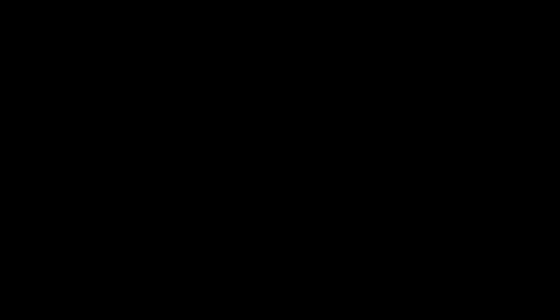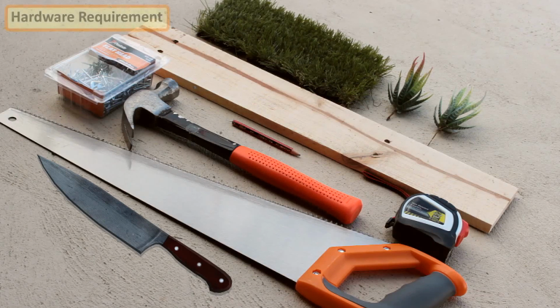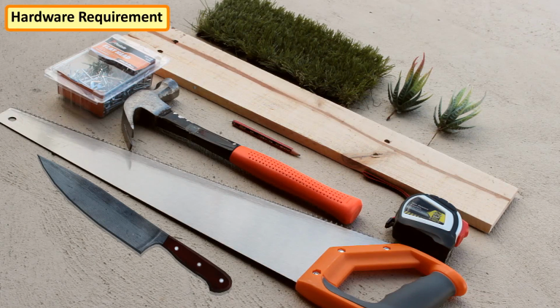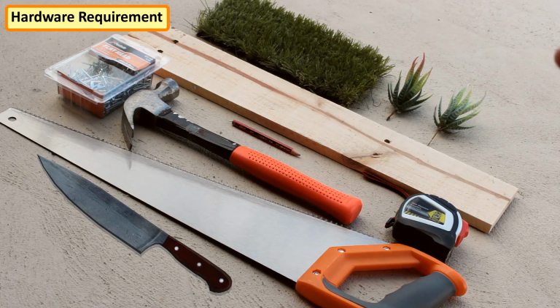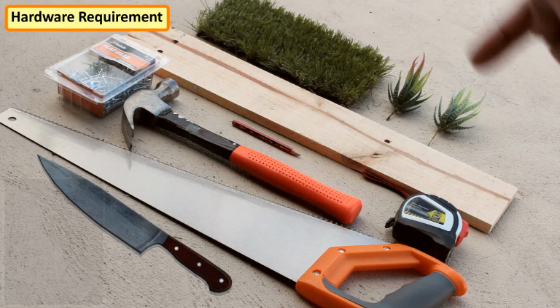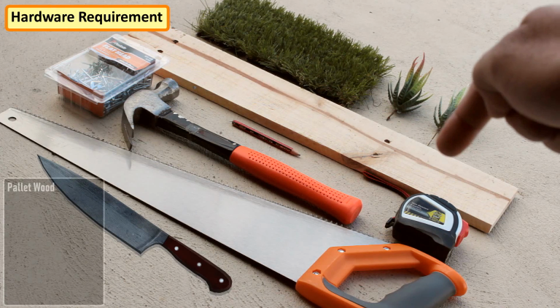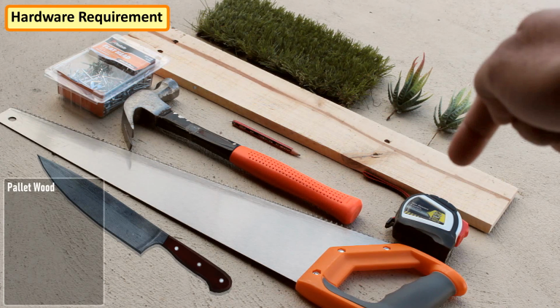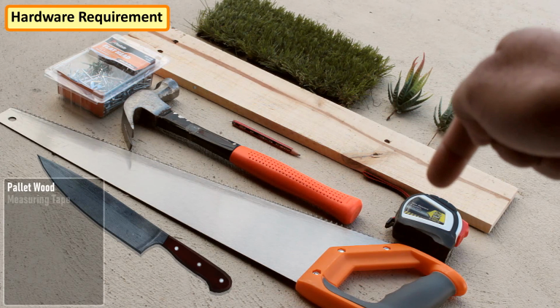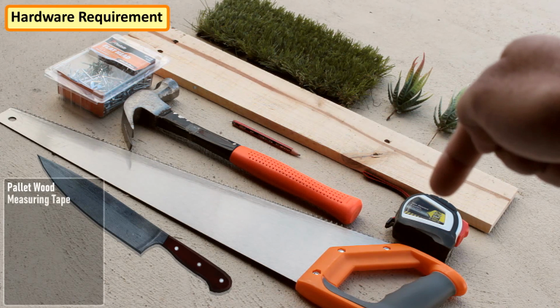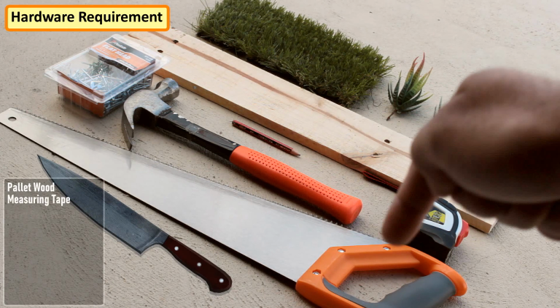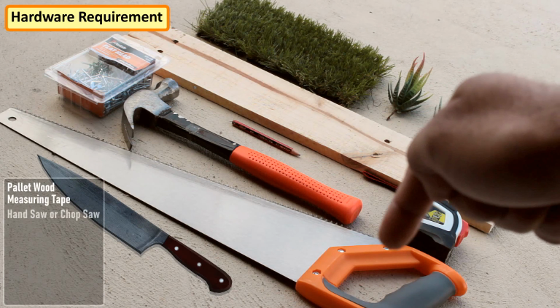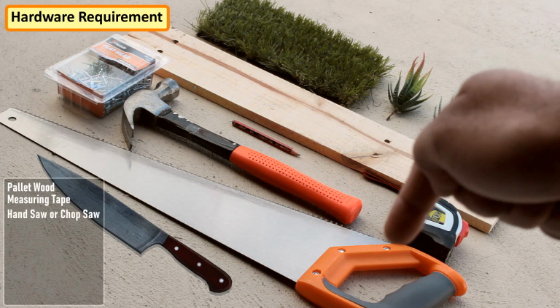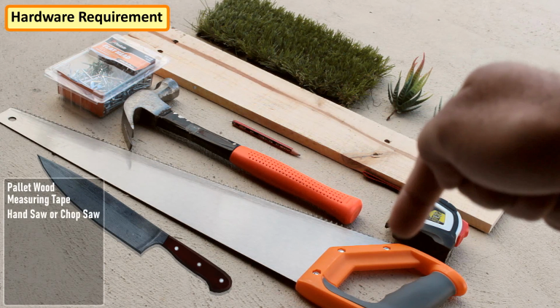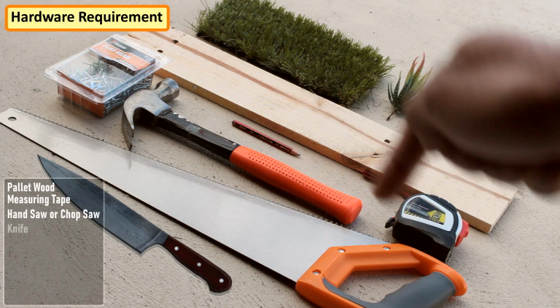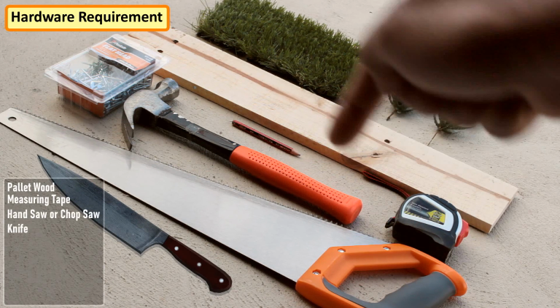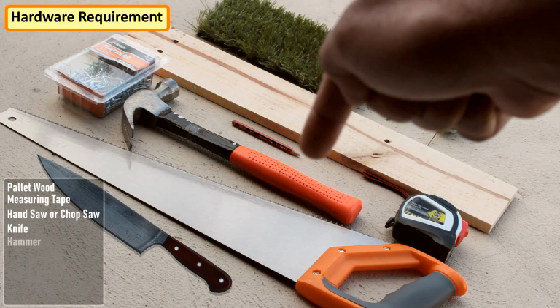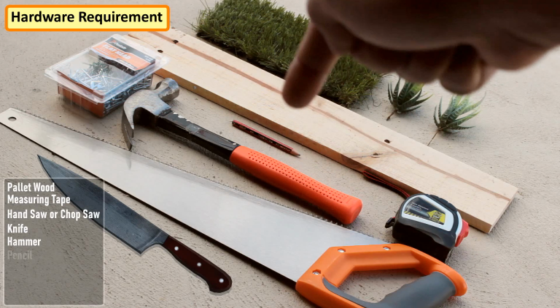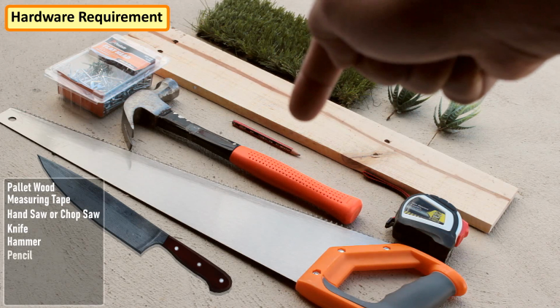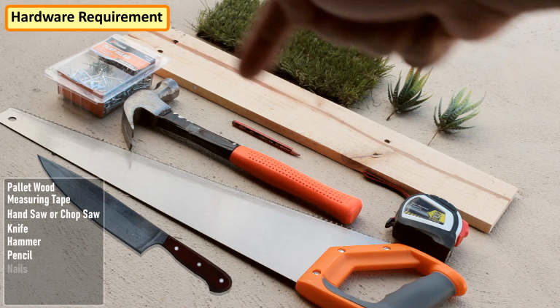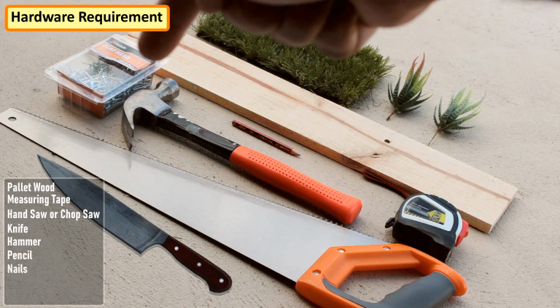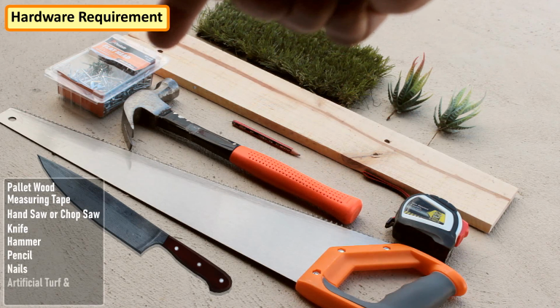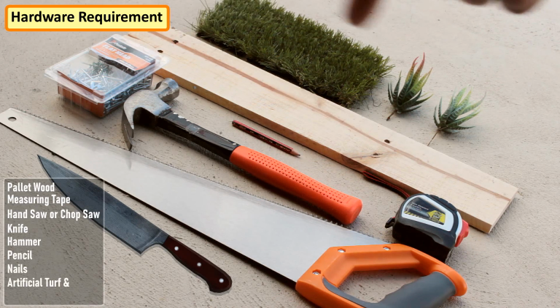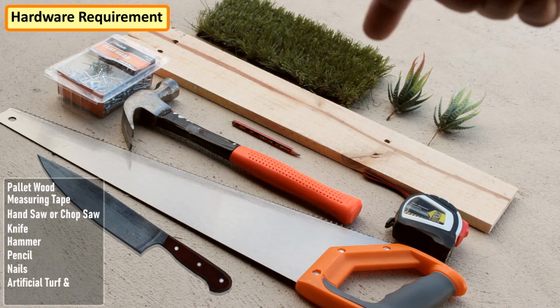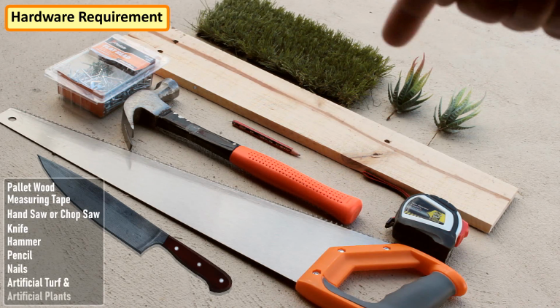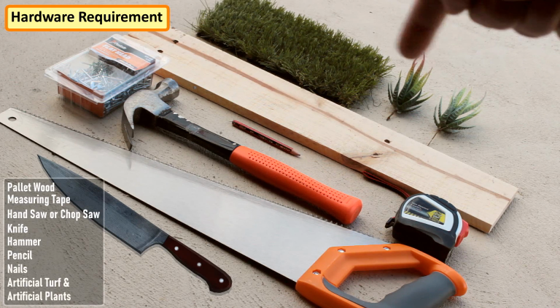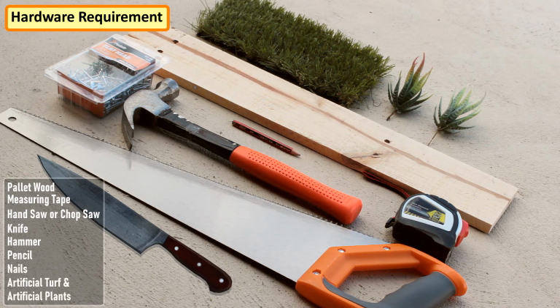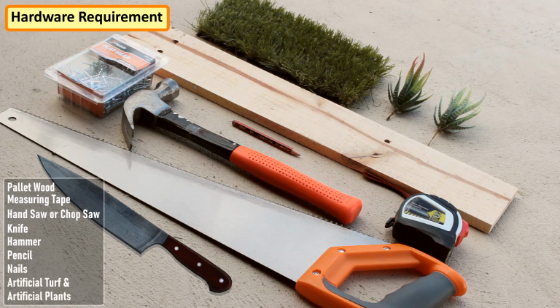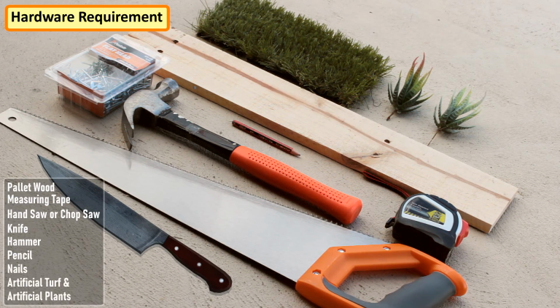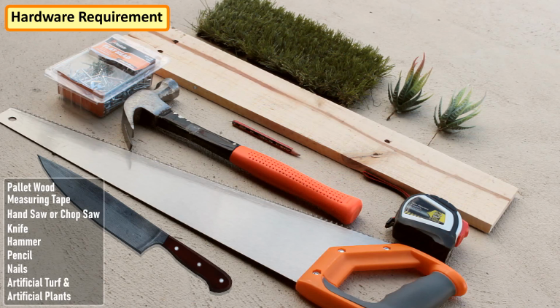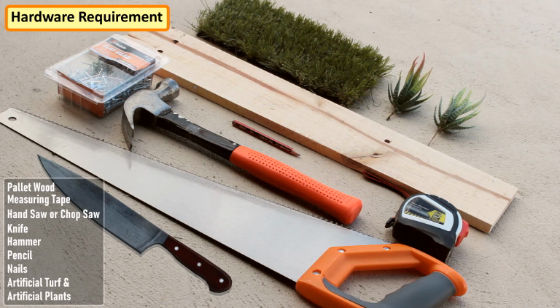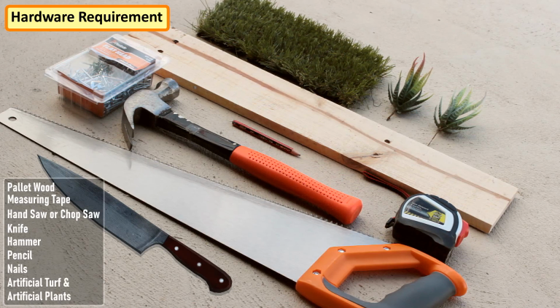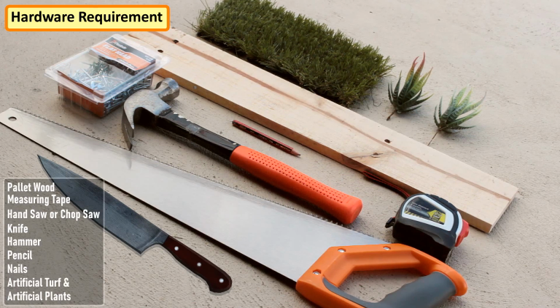For this project we need pallet wood, measuring tape, hand saw or chop saw, knife, hammer, pencil, nails, artificial turf and artificial decorative plants, which I bought from AliExpress for a dollar each.